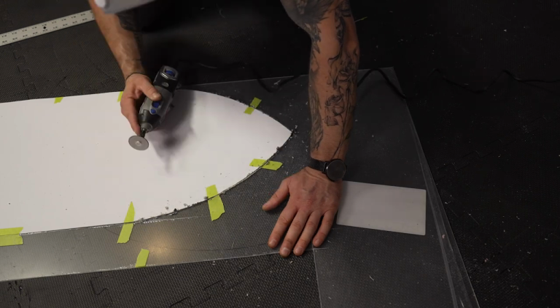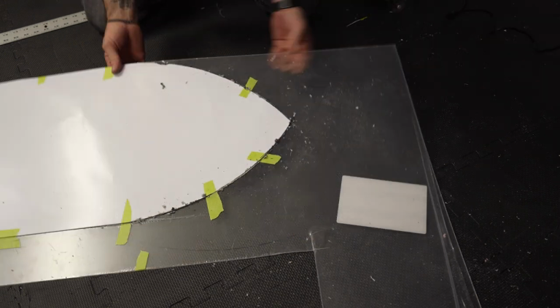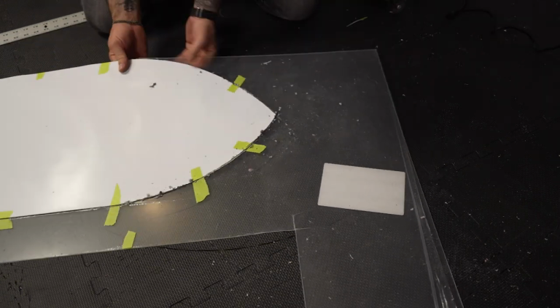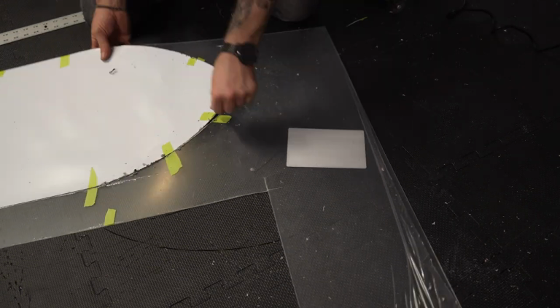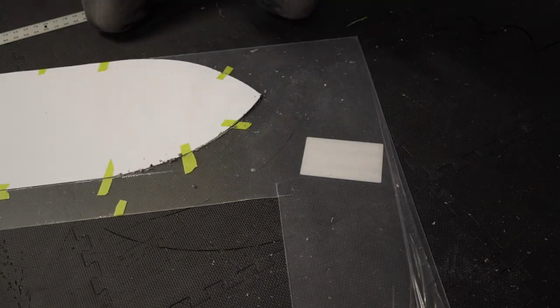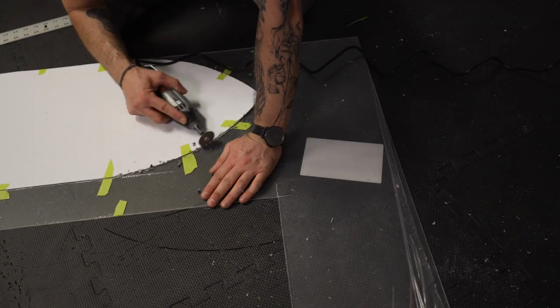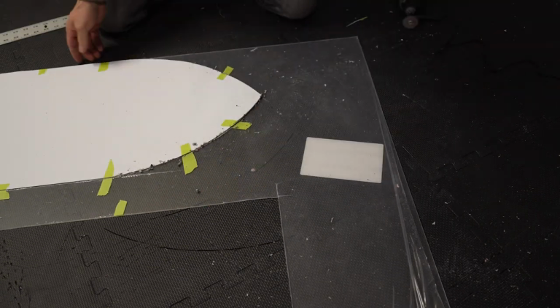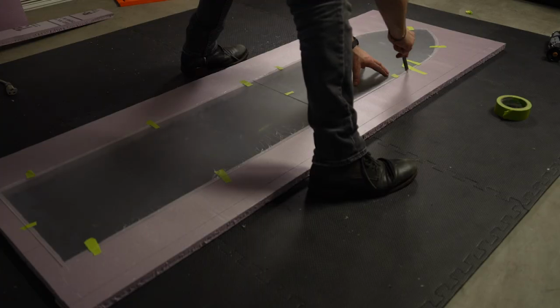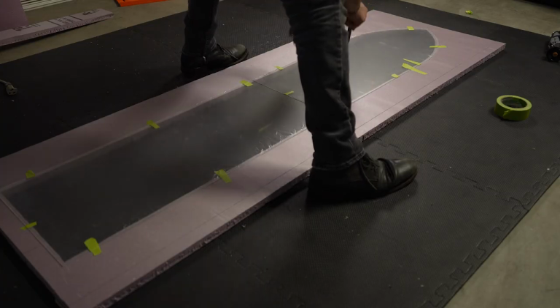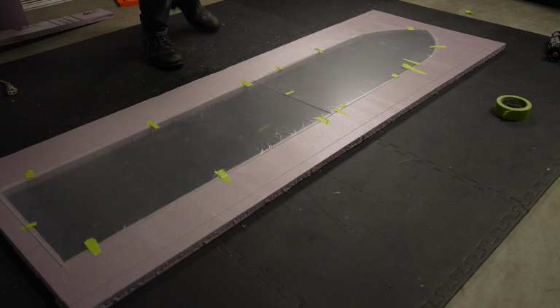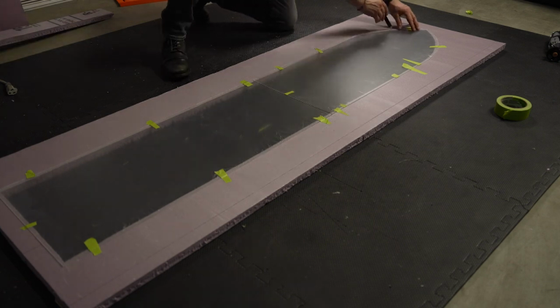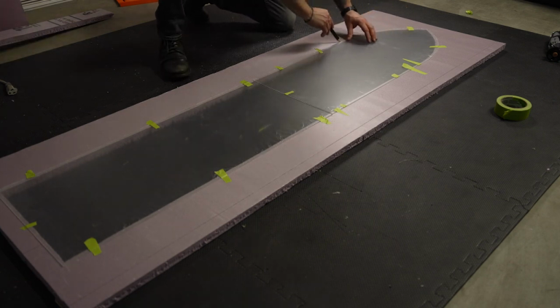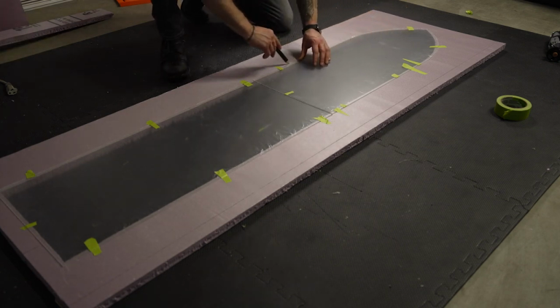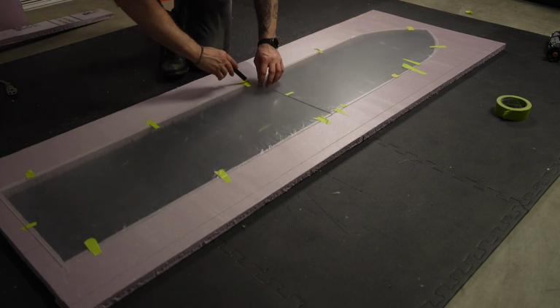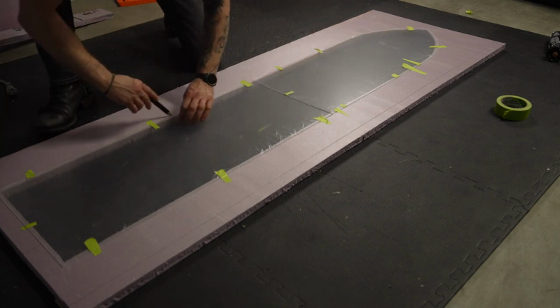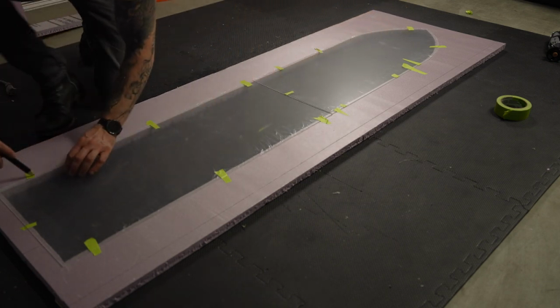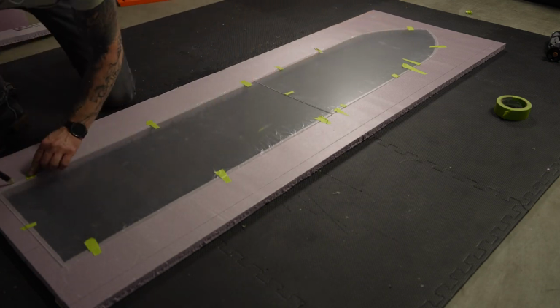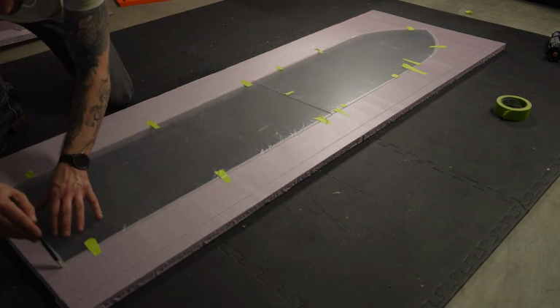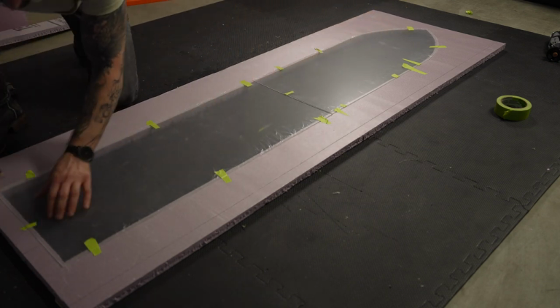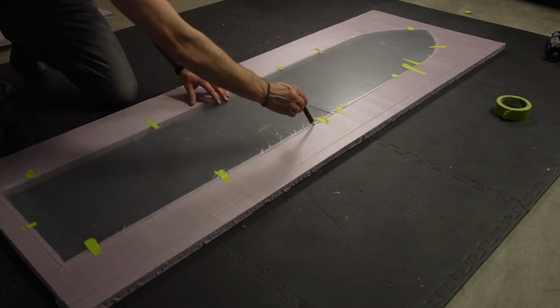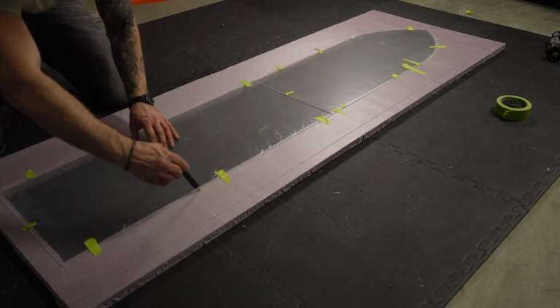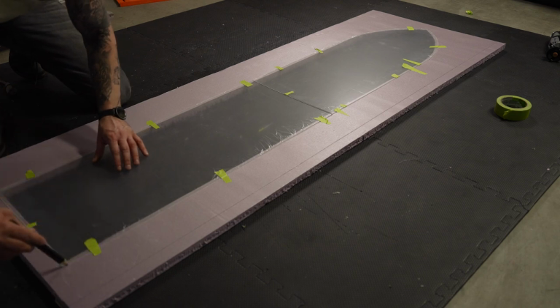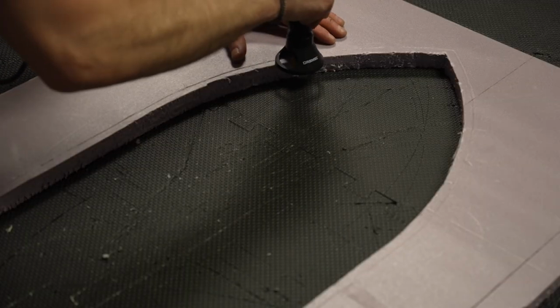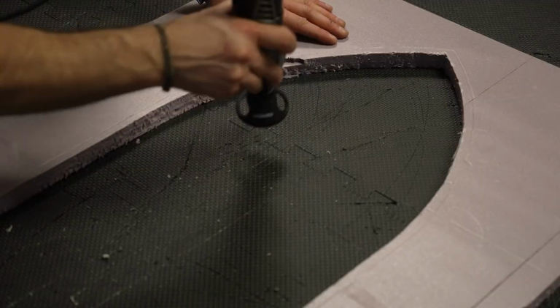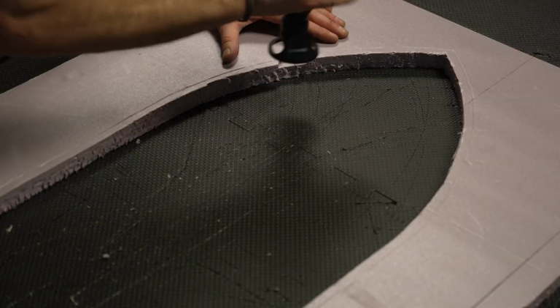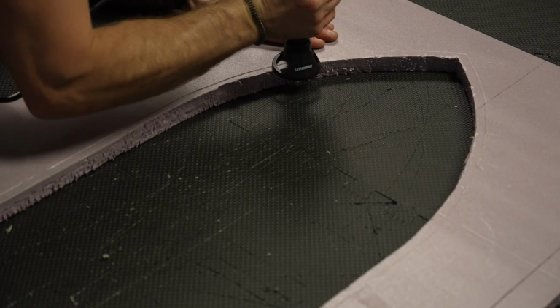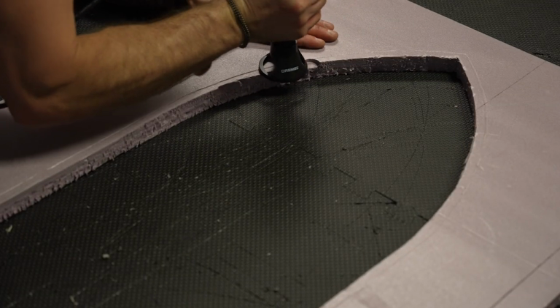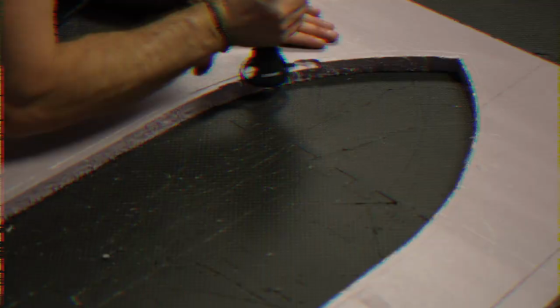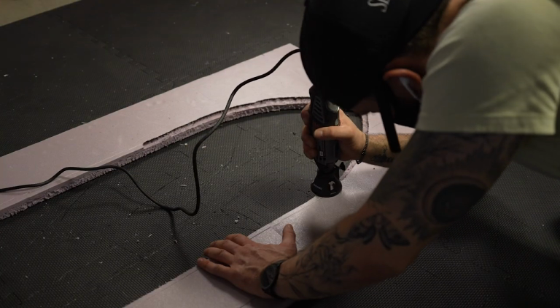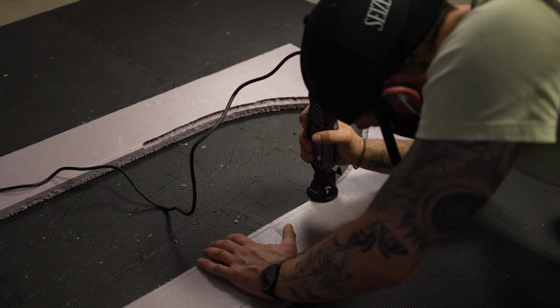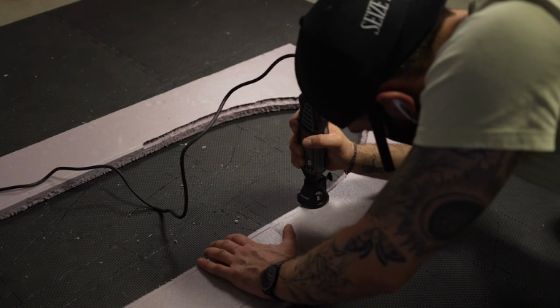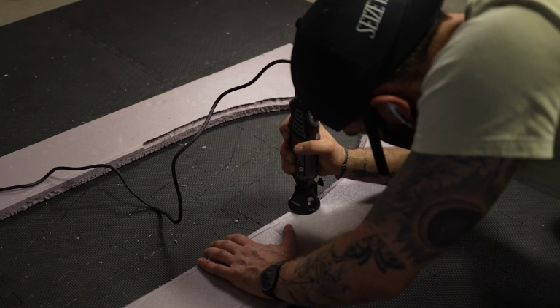The reason why I separated the total height of the window into two different pieces was because both fit into a smaller panel and gave me a cost savings. I traced the window which was about a half inch larger than the opening so that I could cut a recess with a rotary tool.